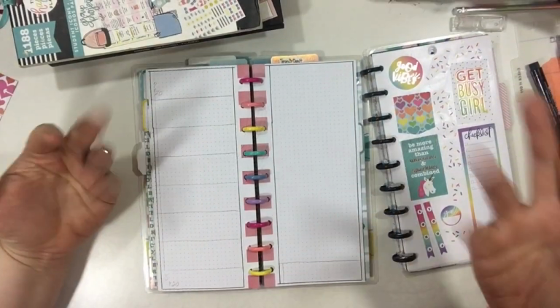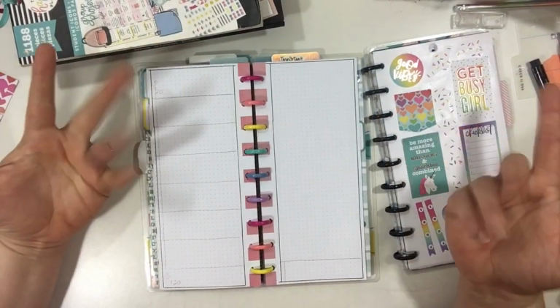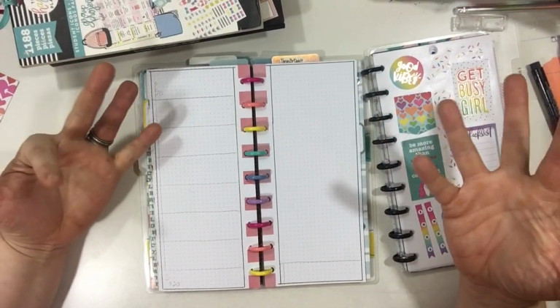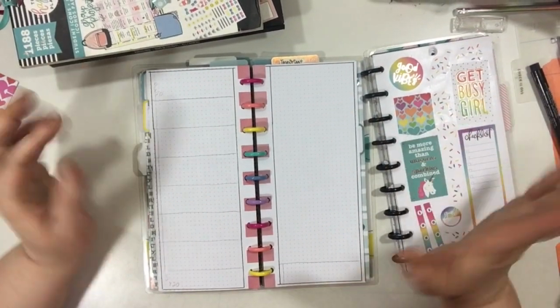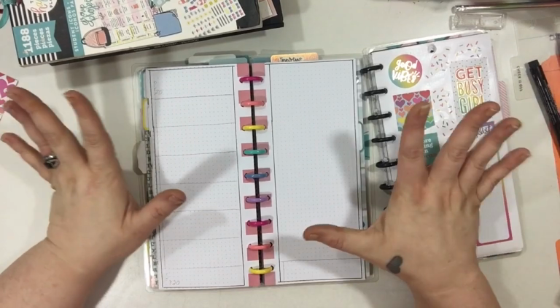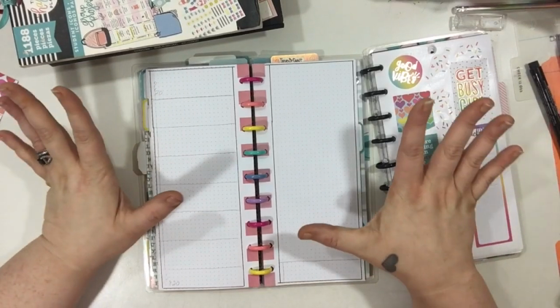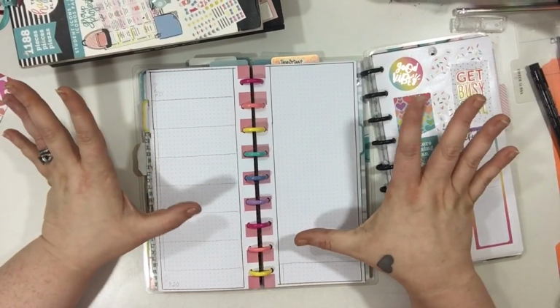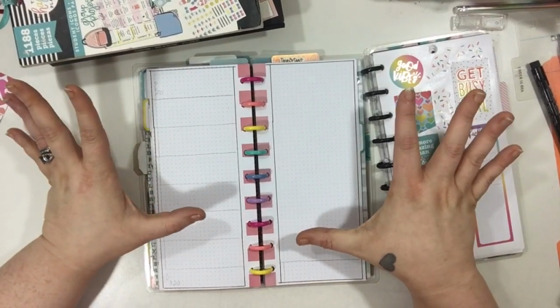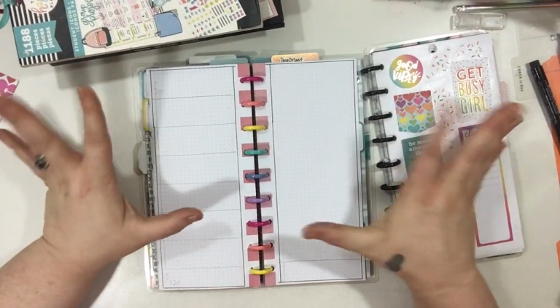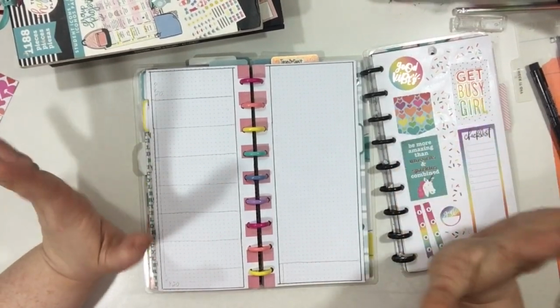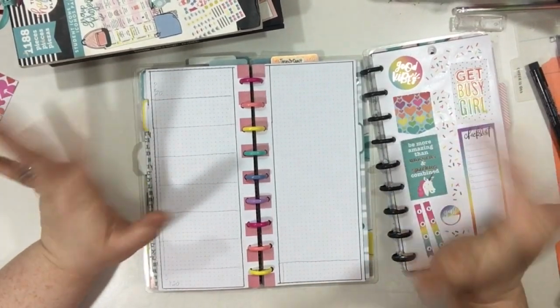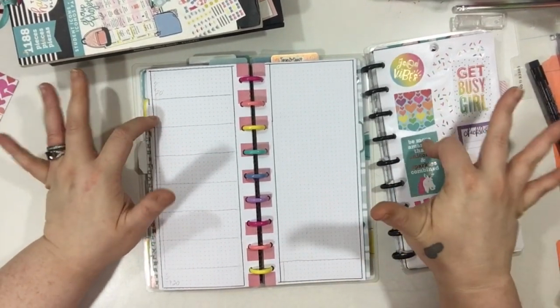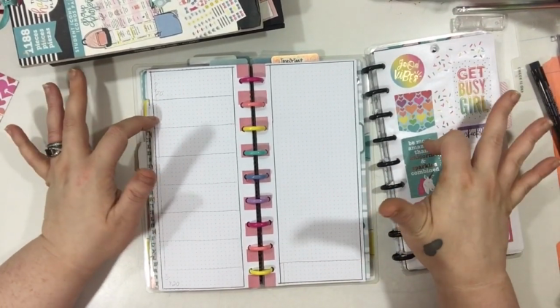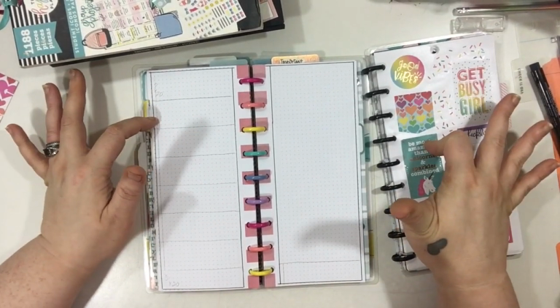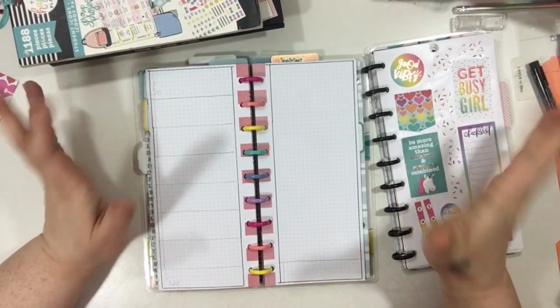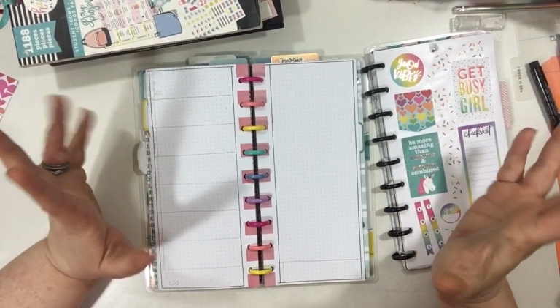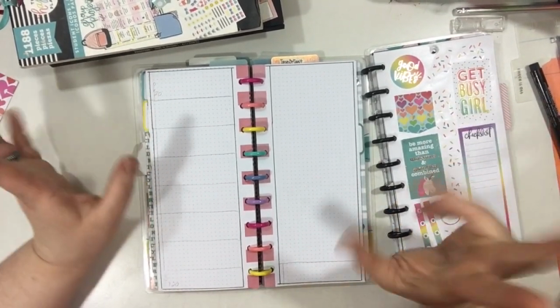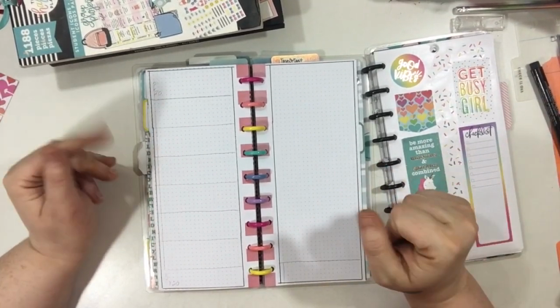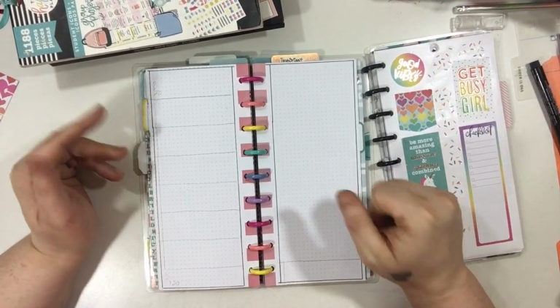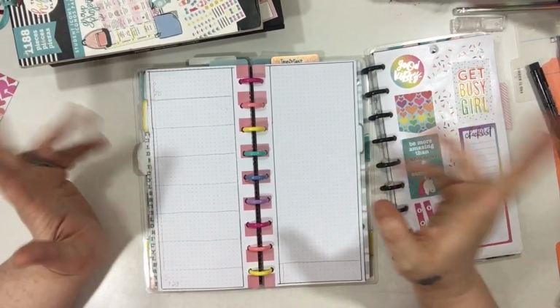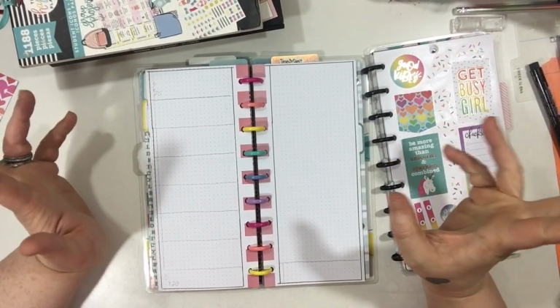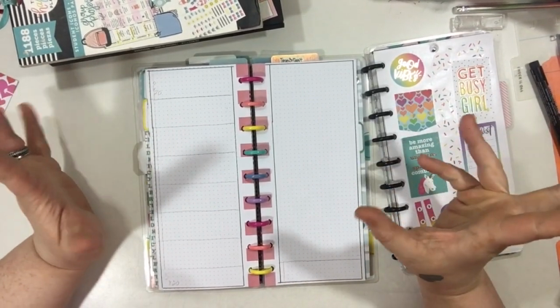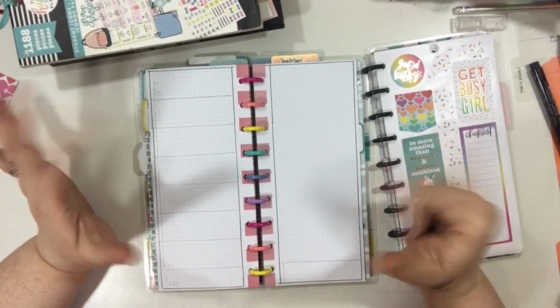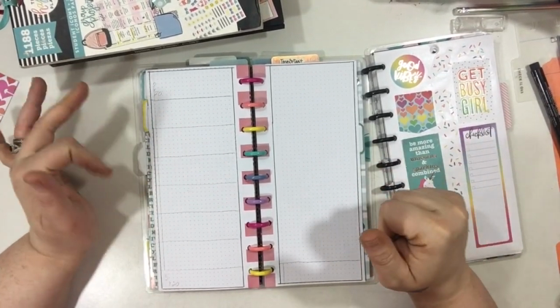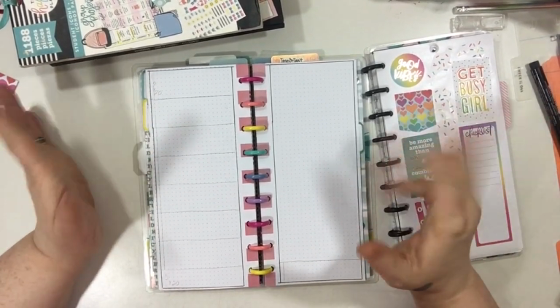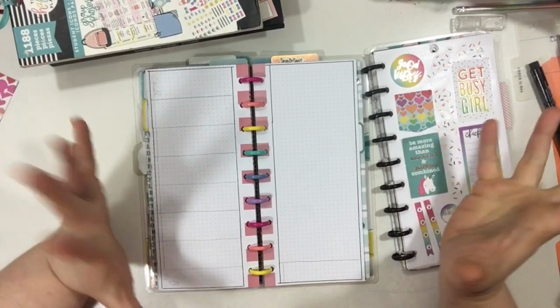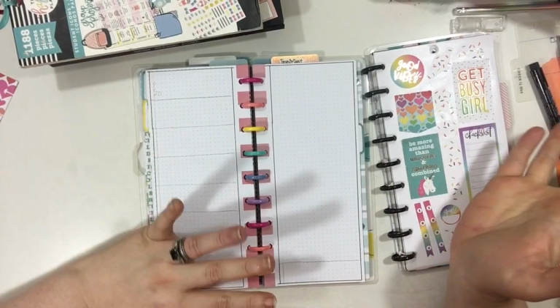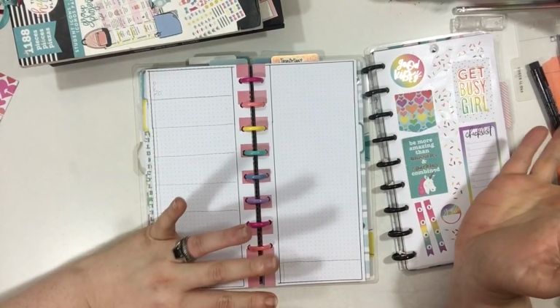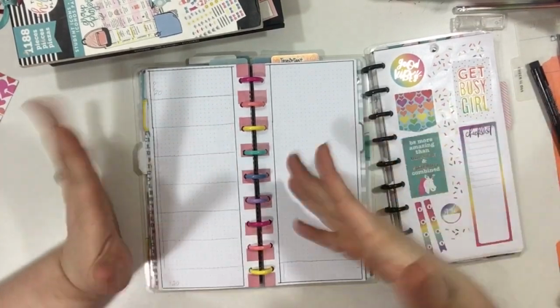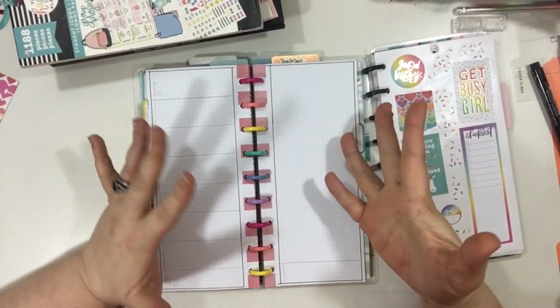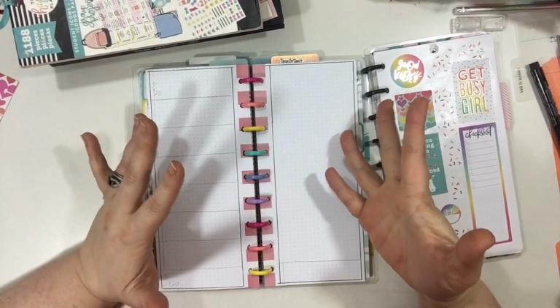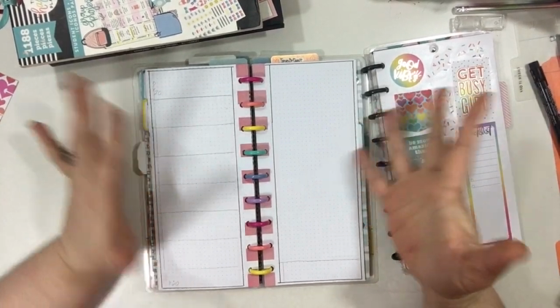Hi guys, thanks for joining me today. Today we are going to be planning in my Fobo Nici slash Happy Notes slash Social Media Planner.